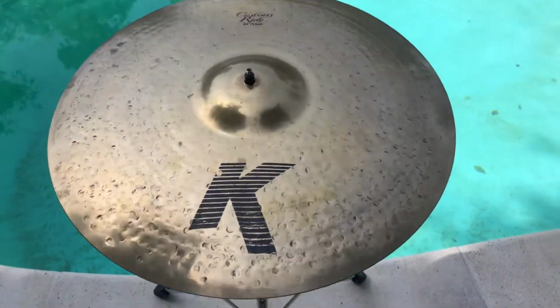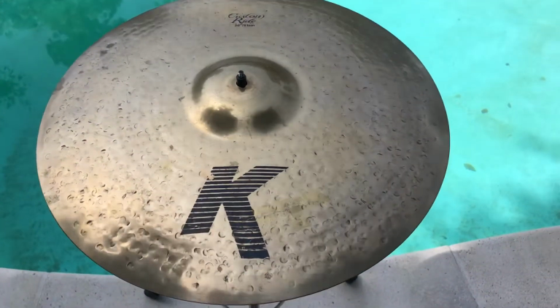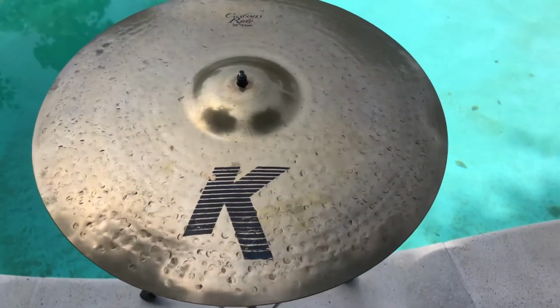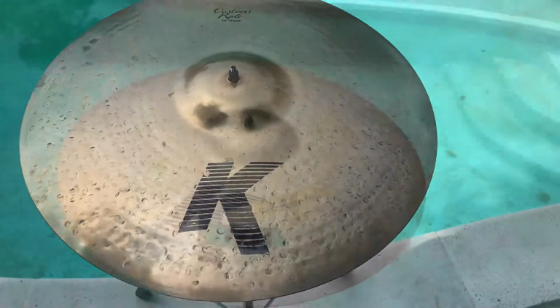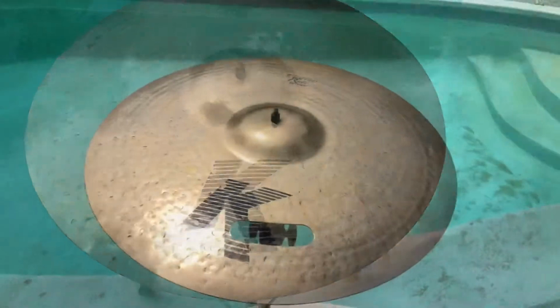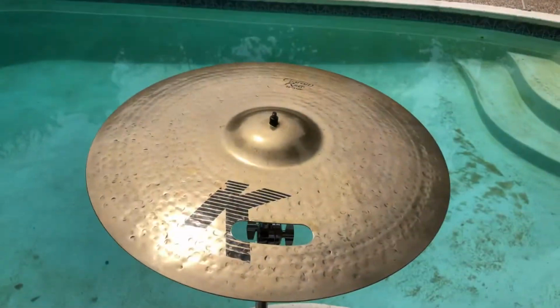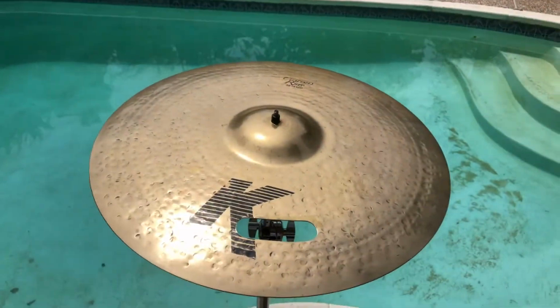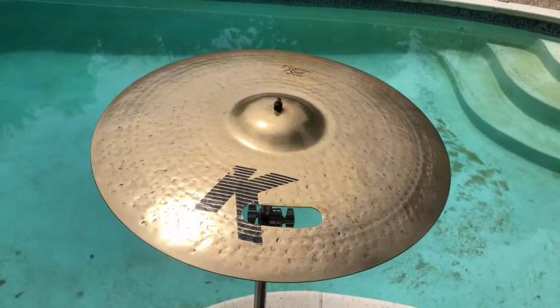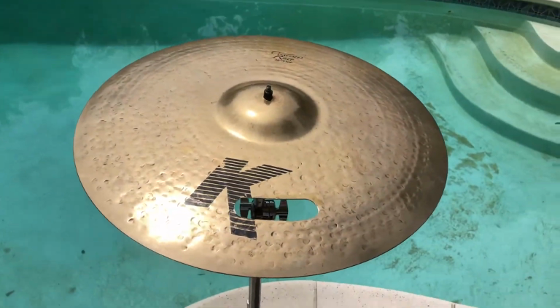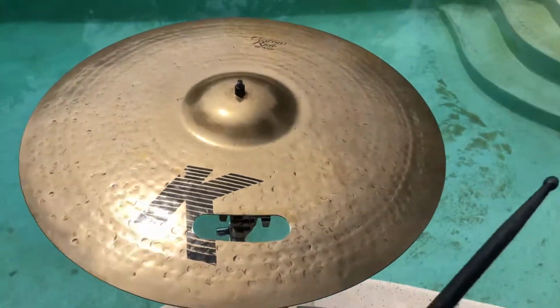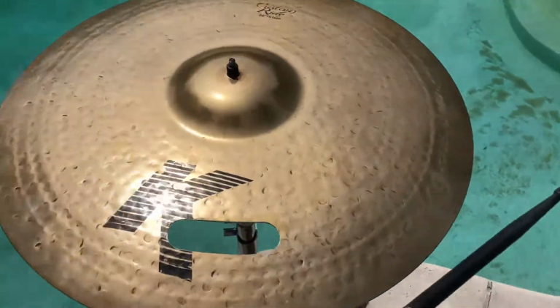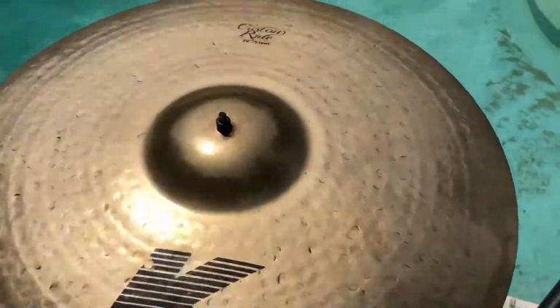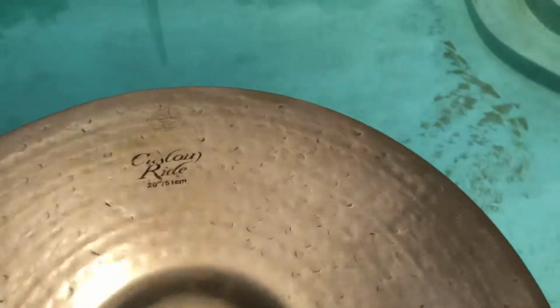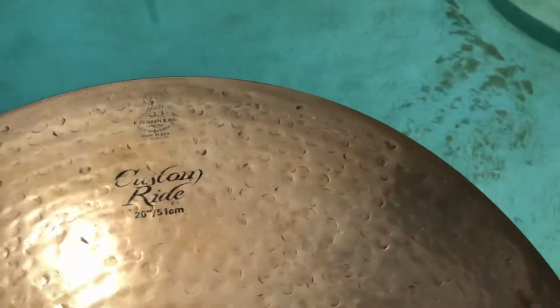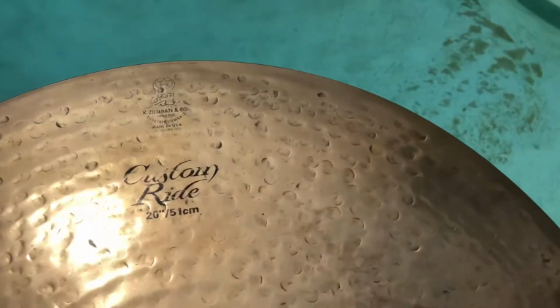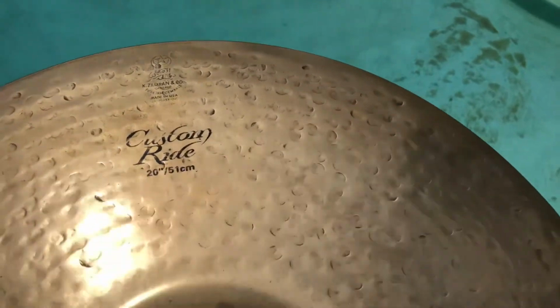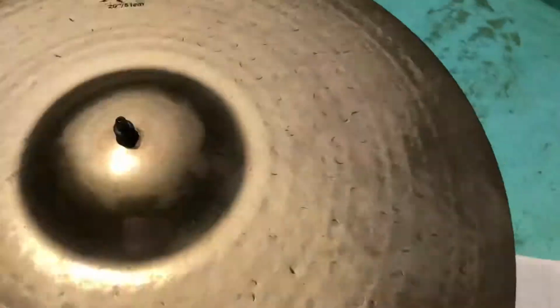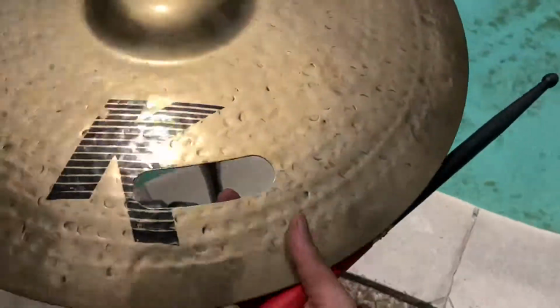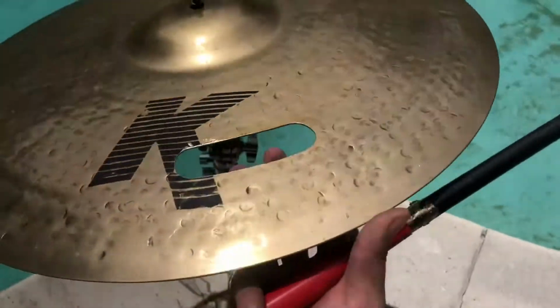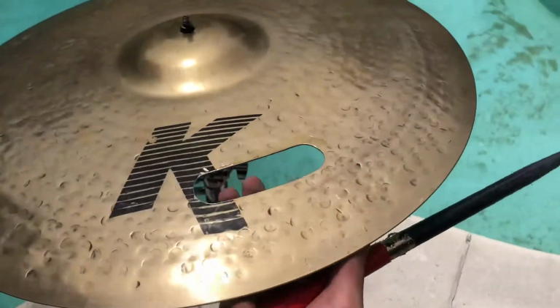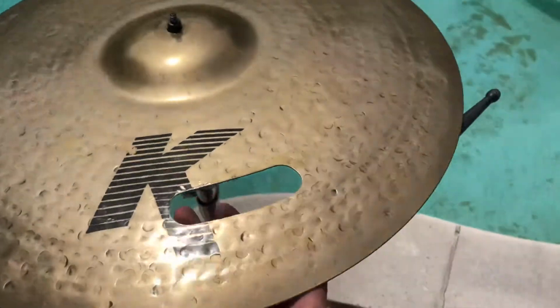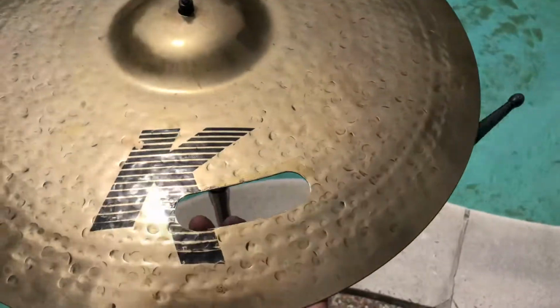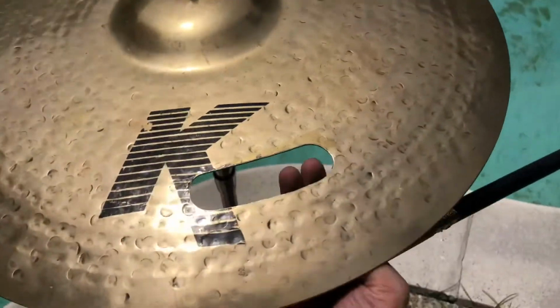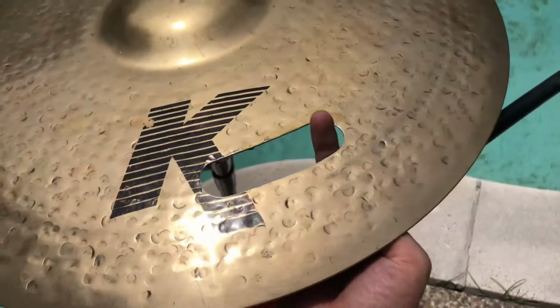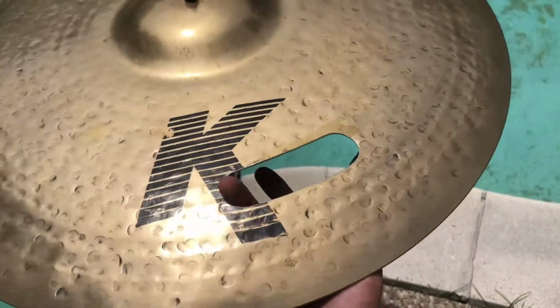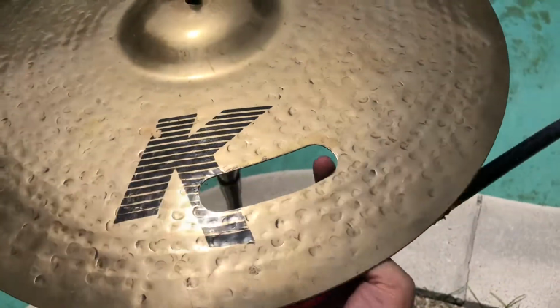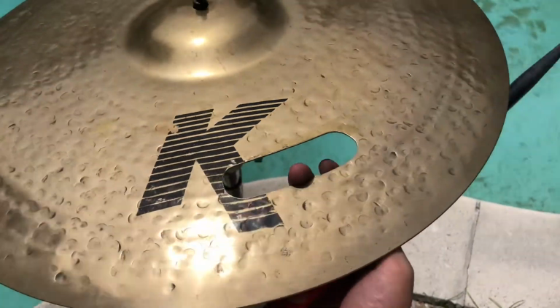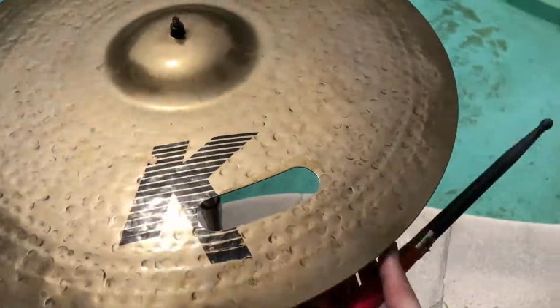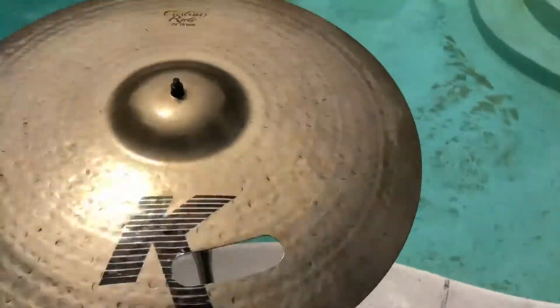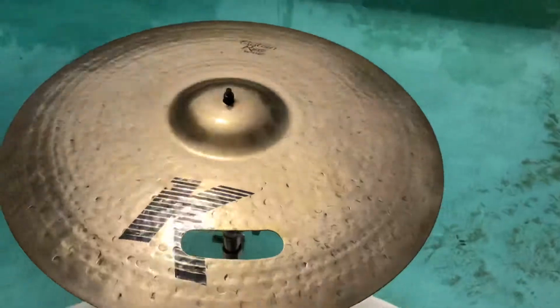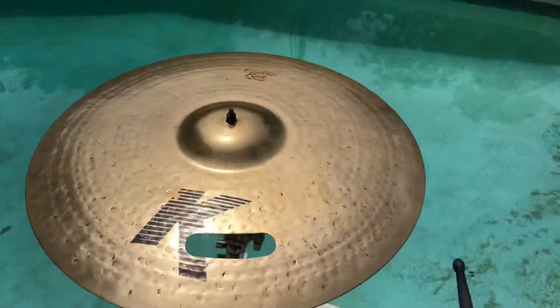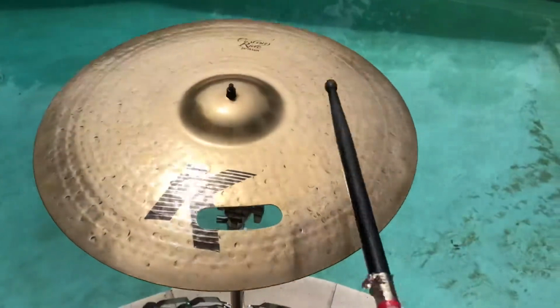All right, let's fix this baby. We're back with the Zildjian K Custom Ride 20 inch, and as you can tell right here, we fixed that crack in the cymbal. Let's give it a little sound test.